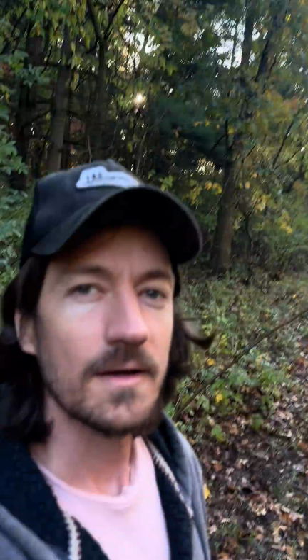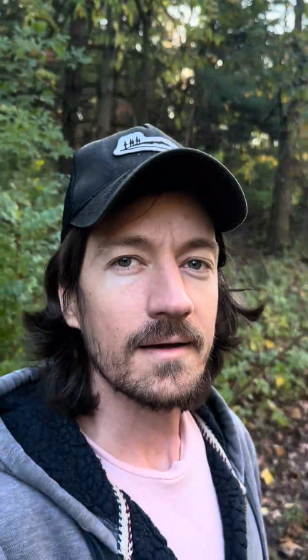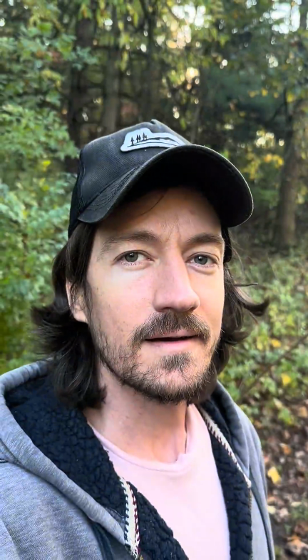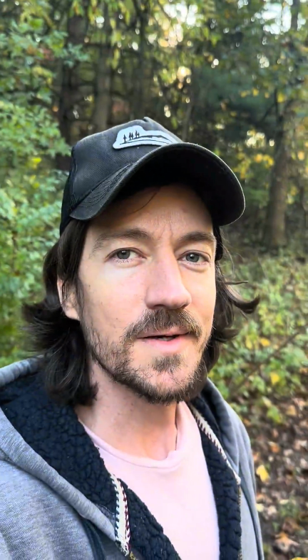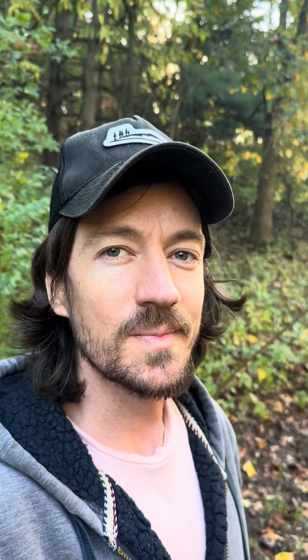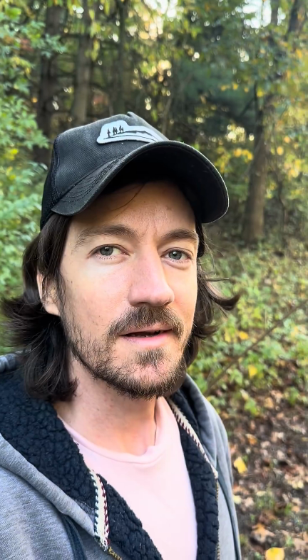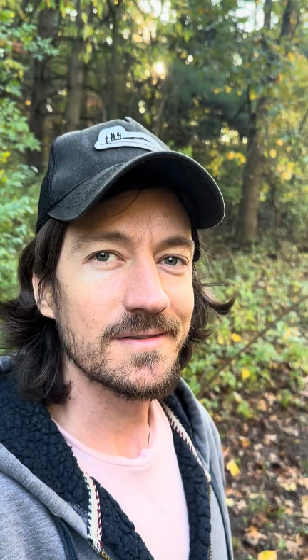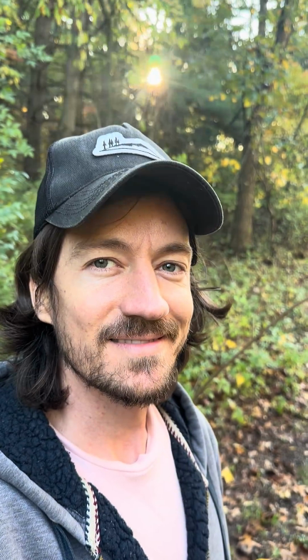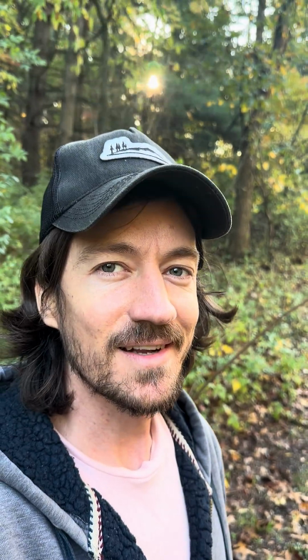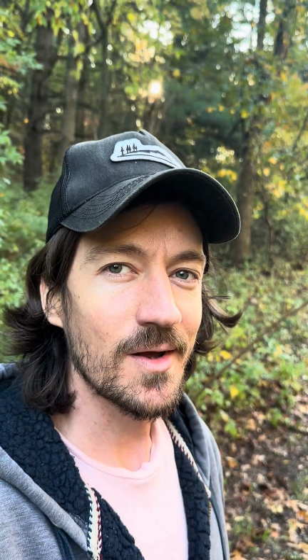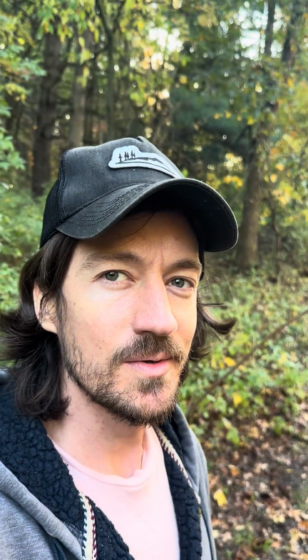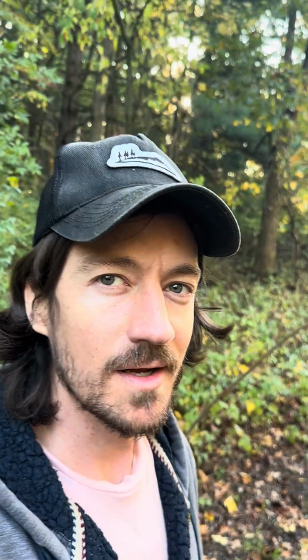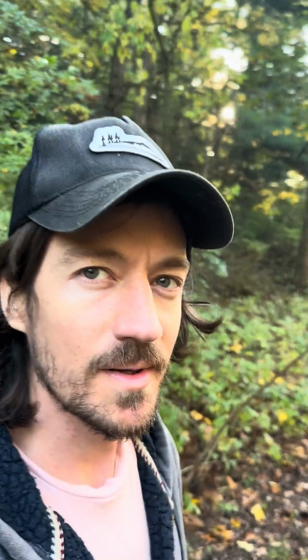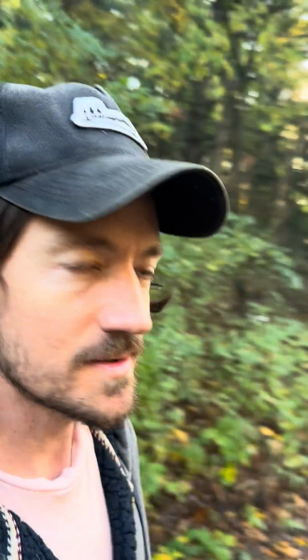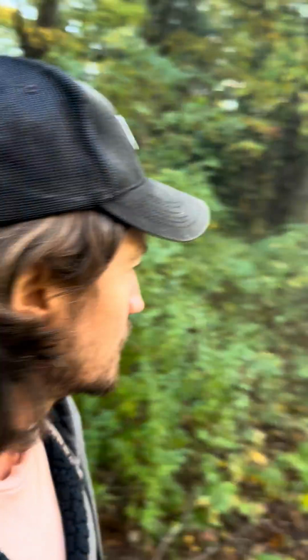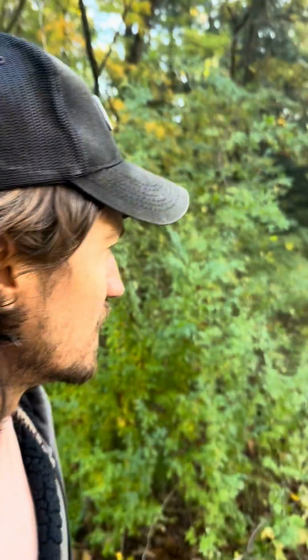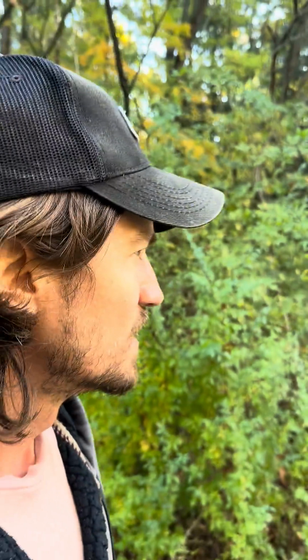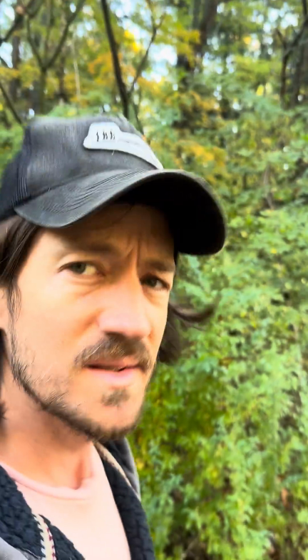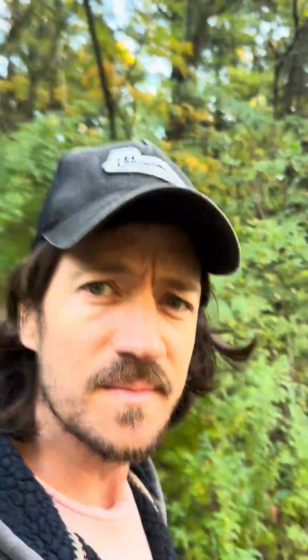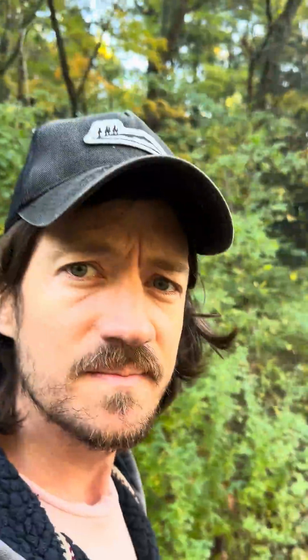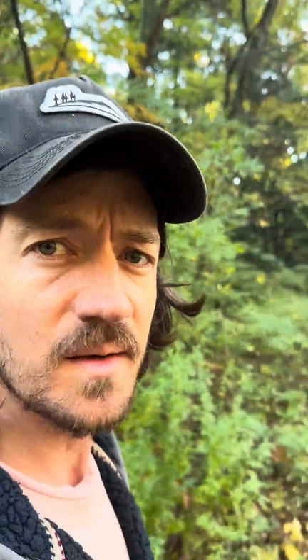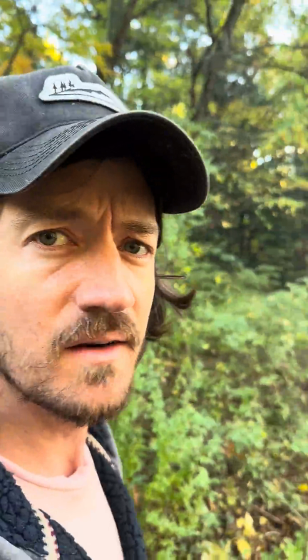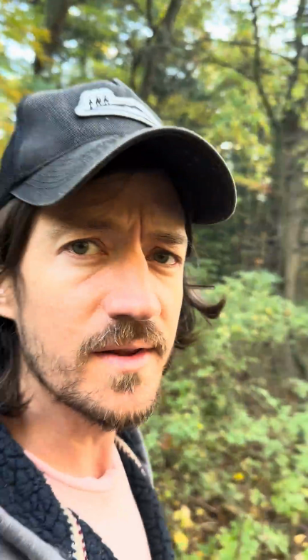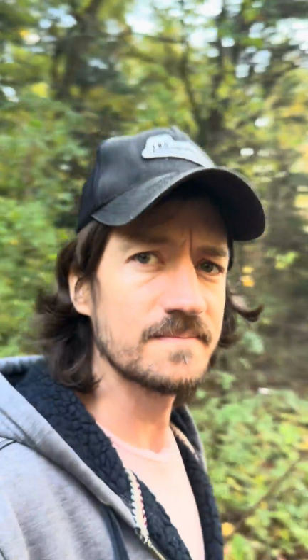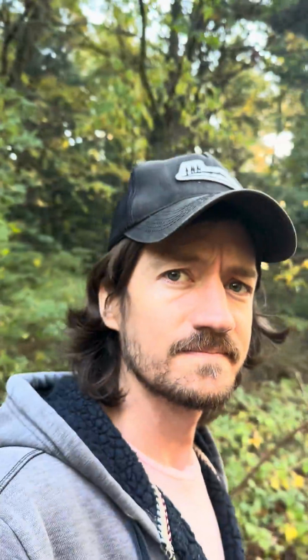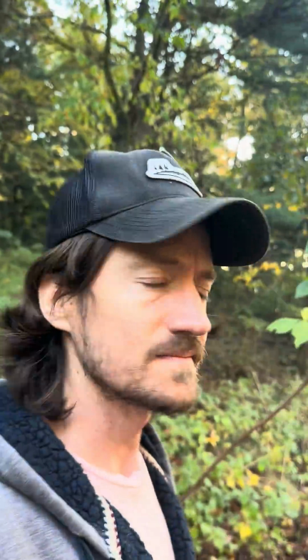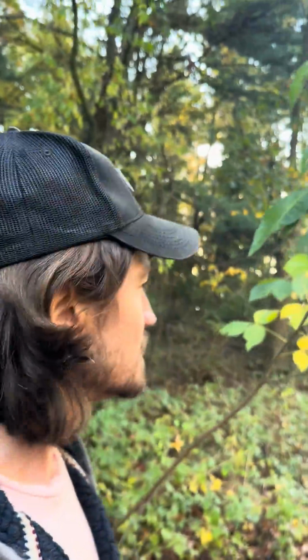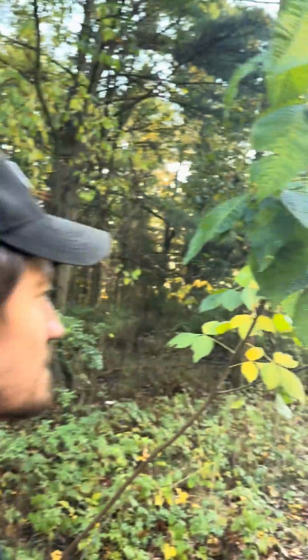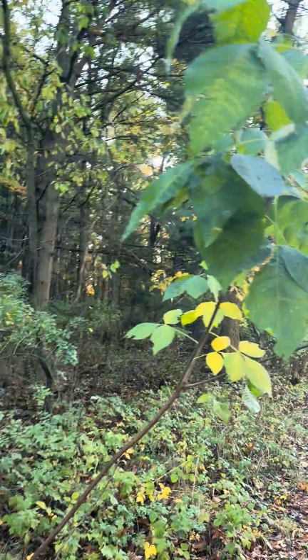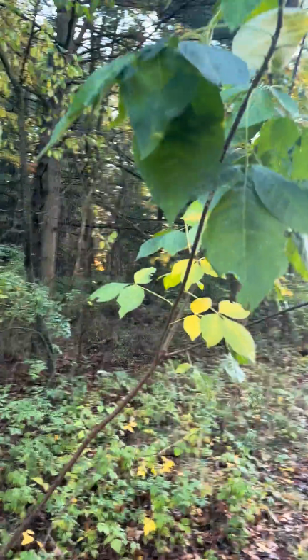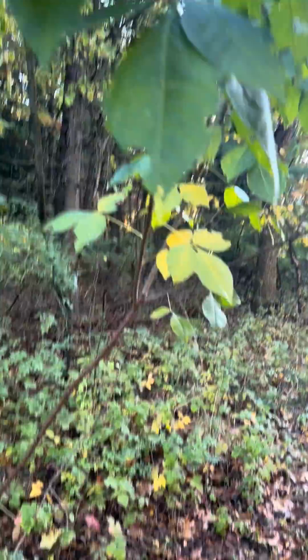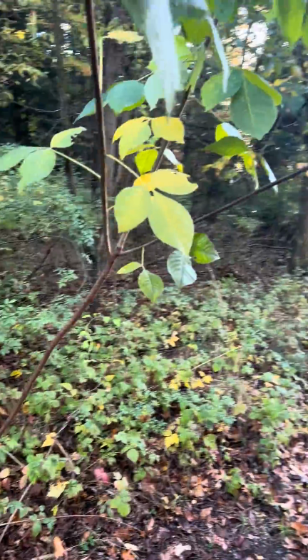Hi, I'm Peter the plant doctor, and I want to help you connect with plants — some of them you've got to be careful with. Look at this thing.